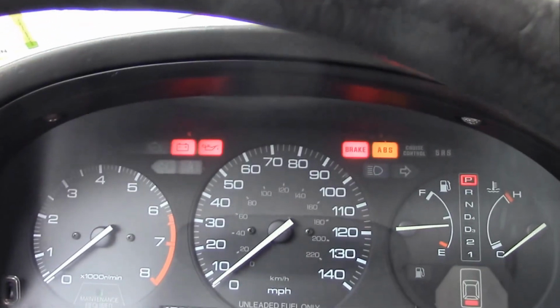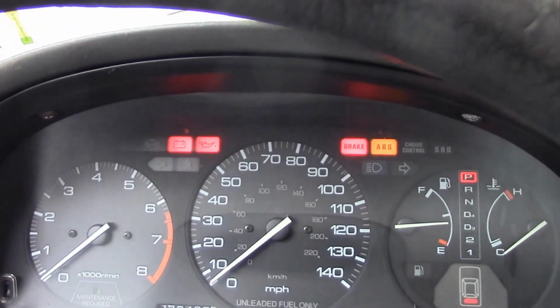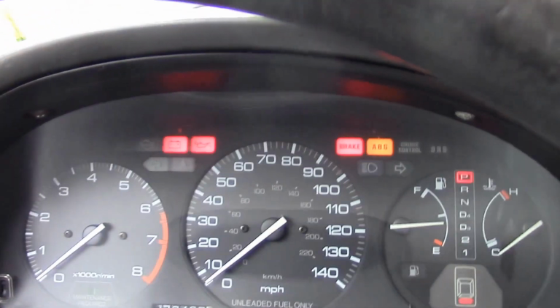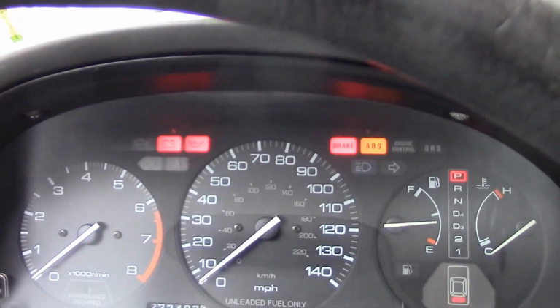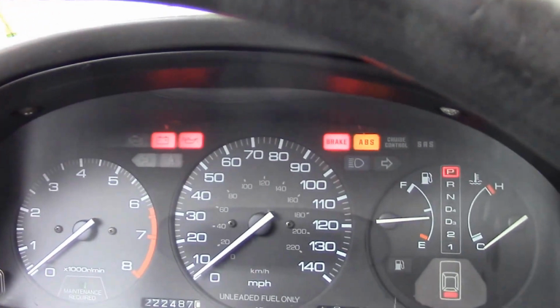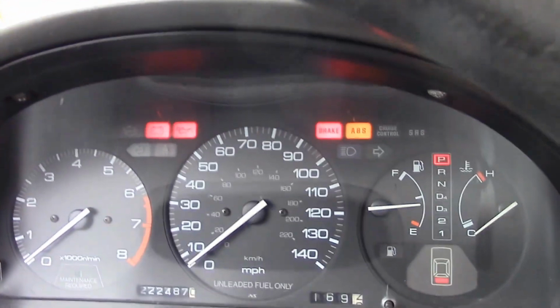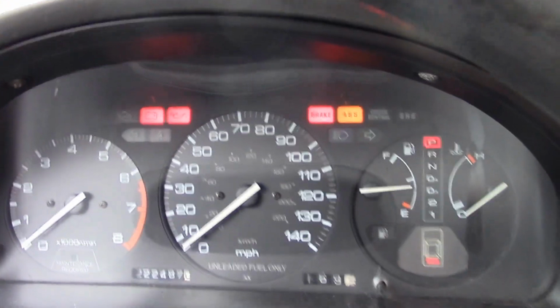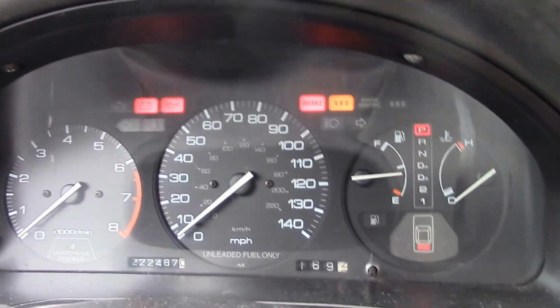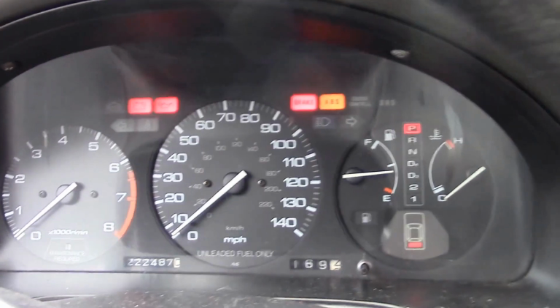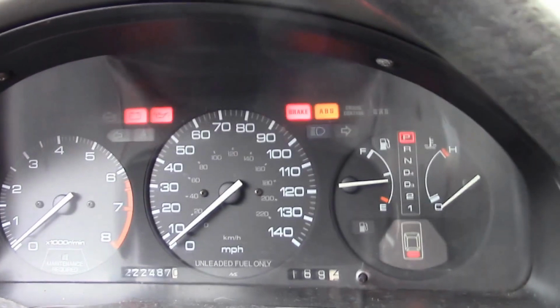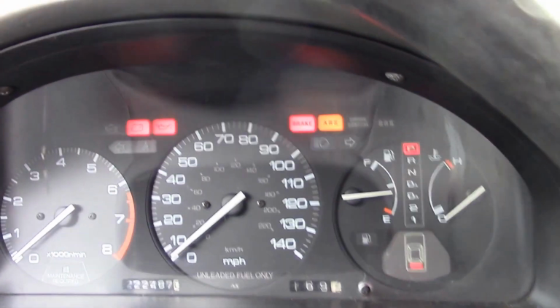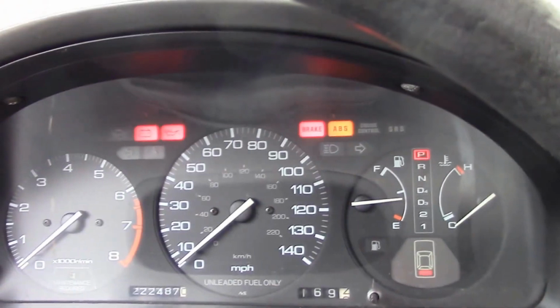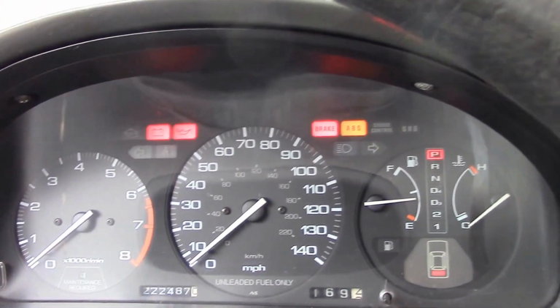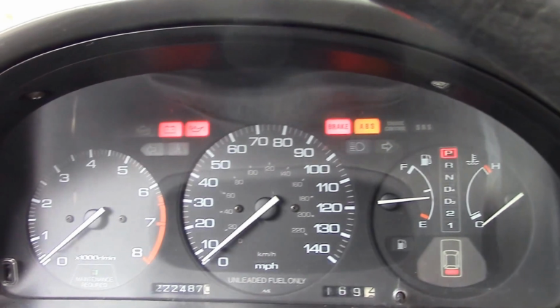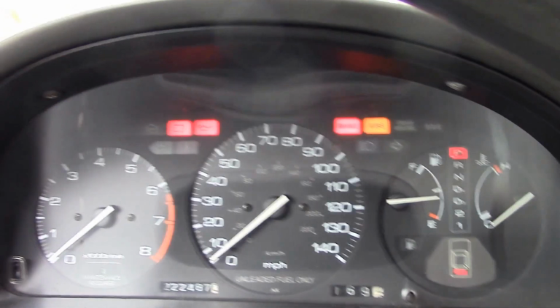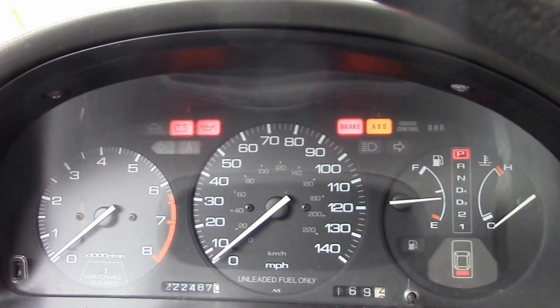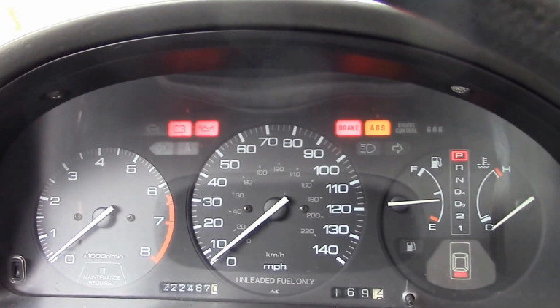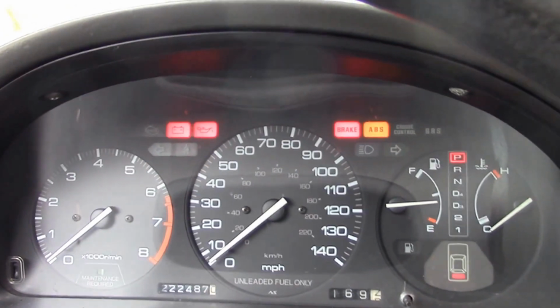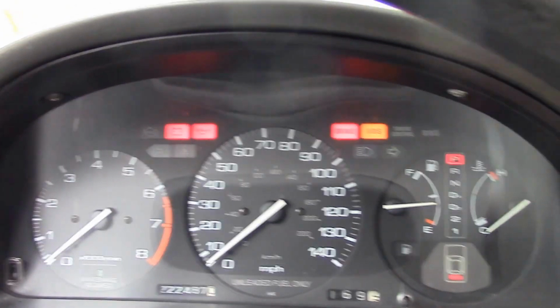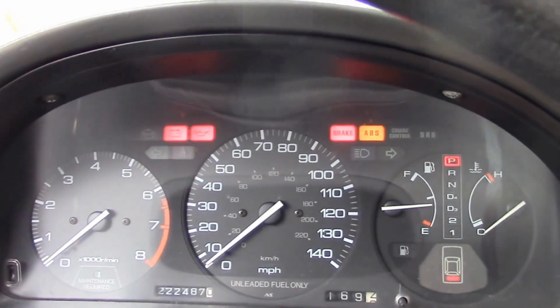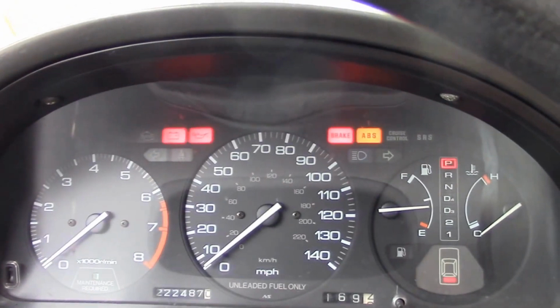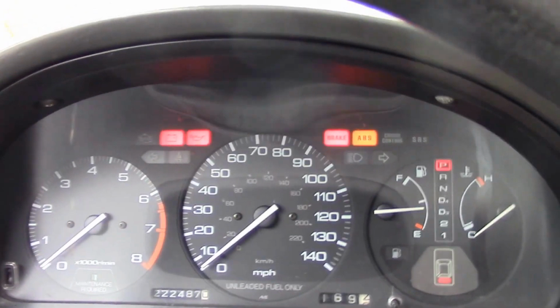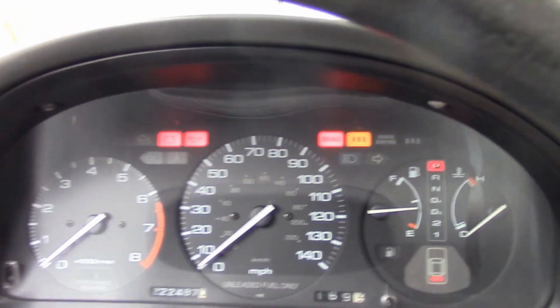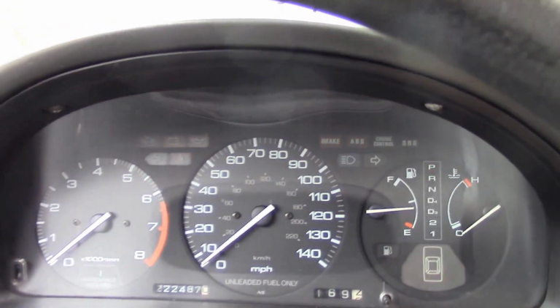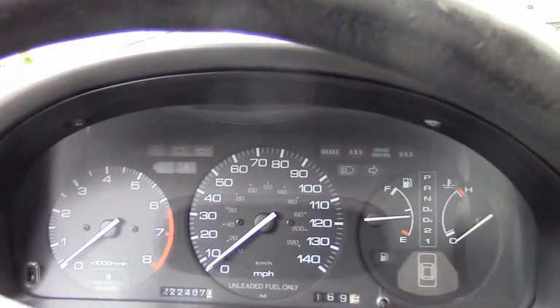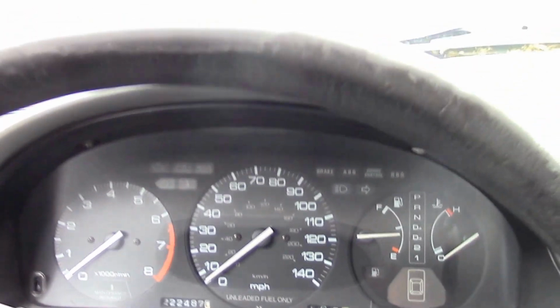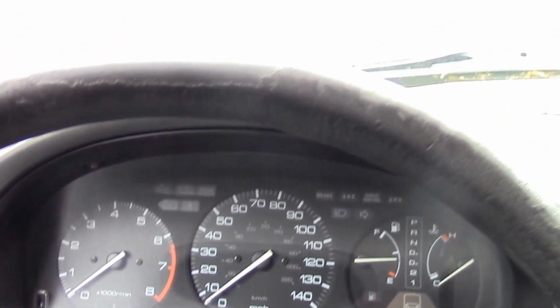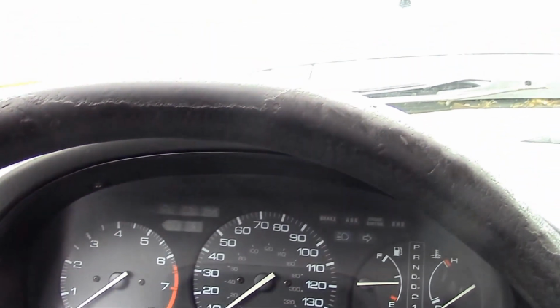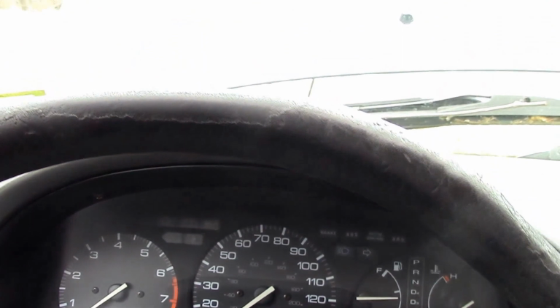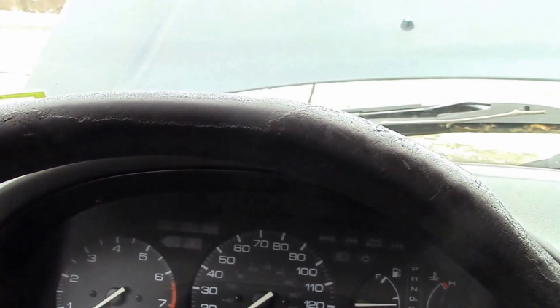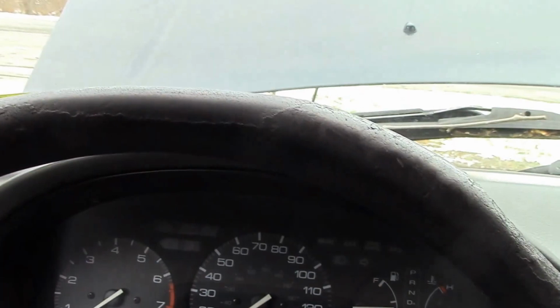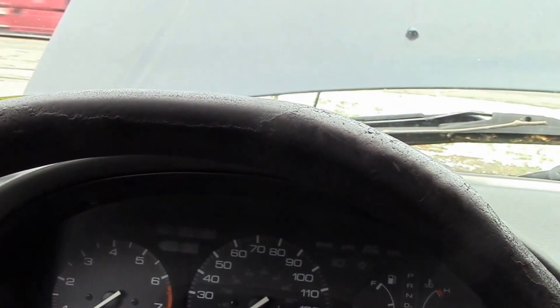Here we go. I don't think it's the starter because I checked that out, so I really think it's something to do with this starter interrupter on this alarm.